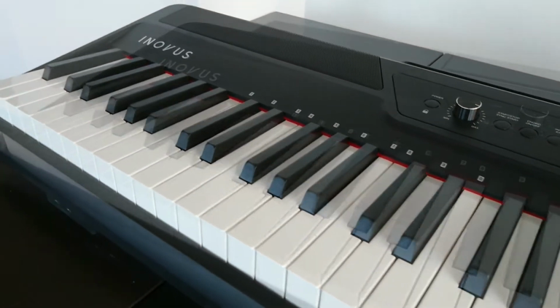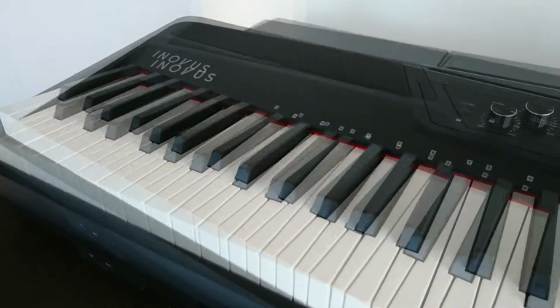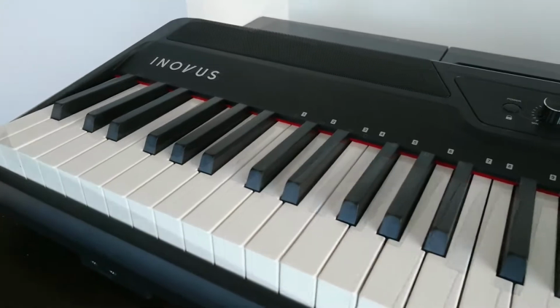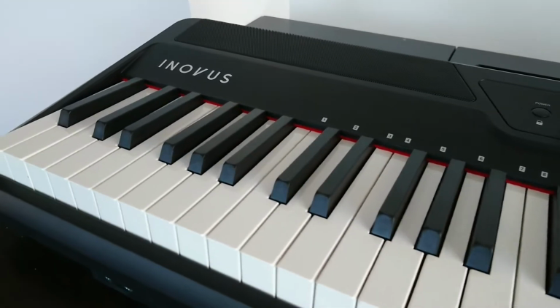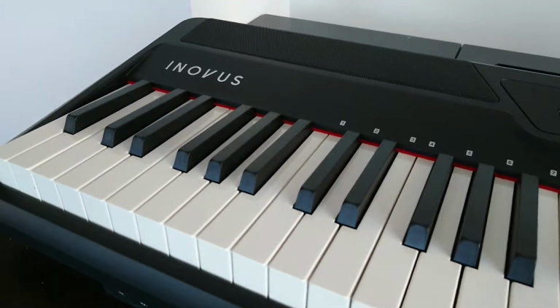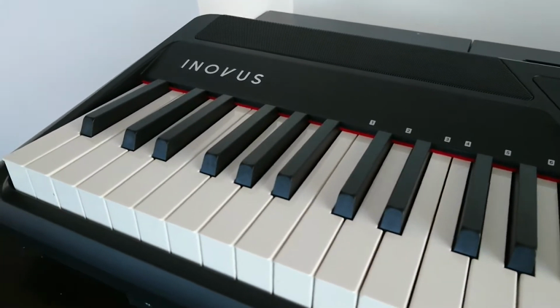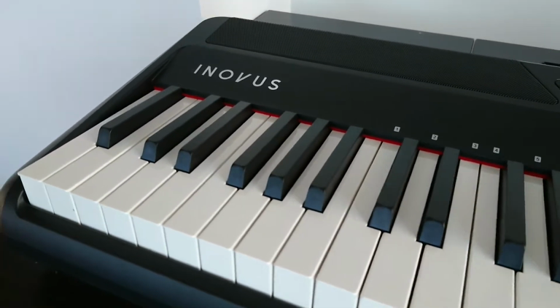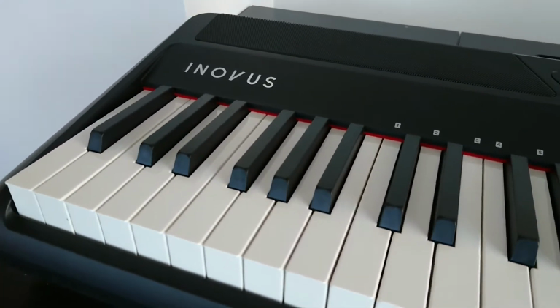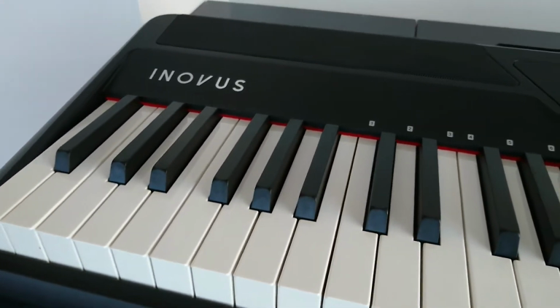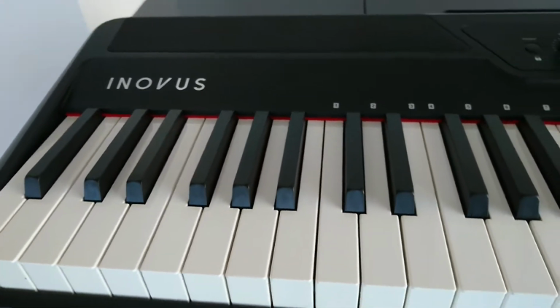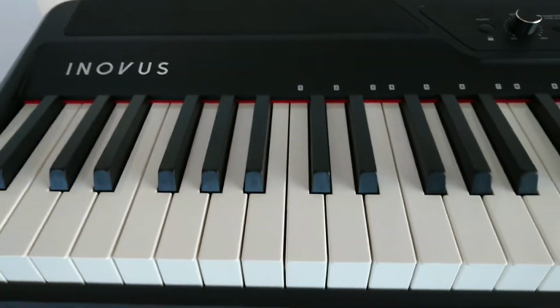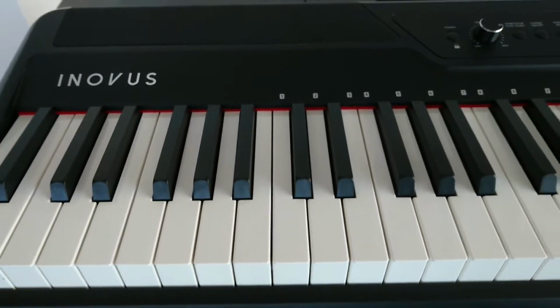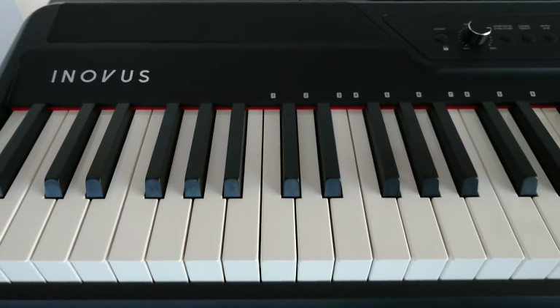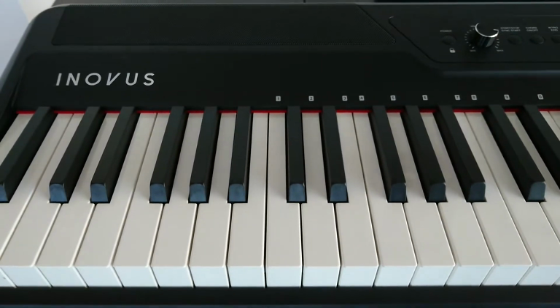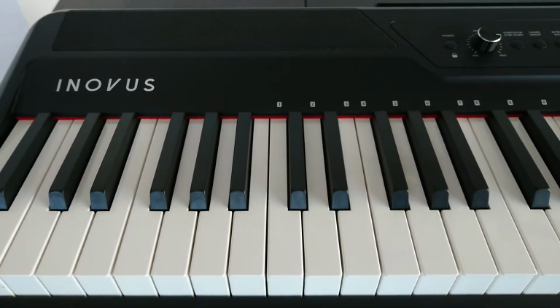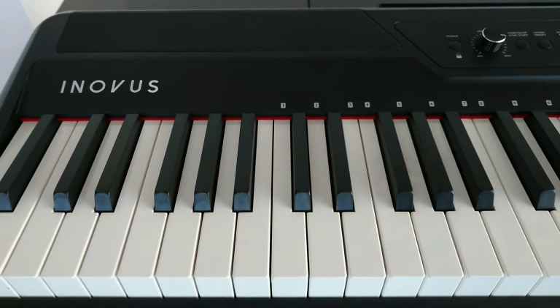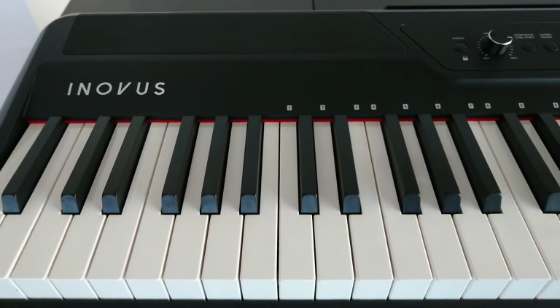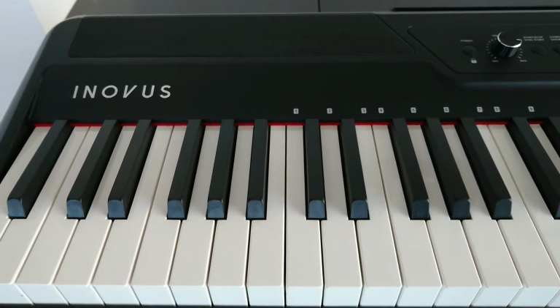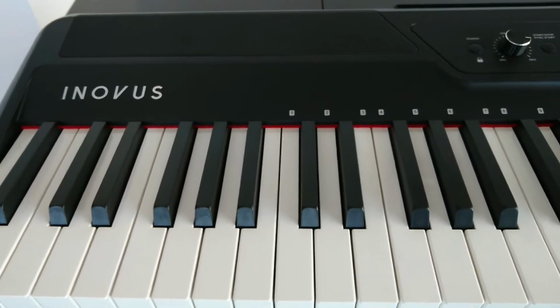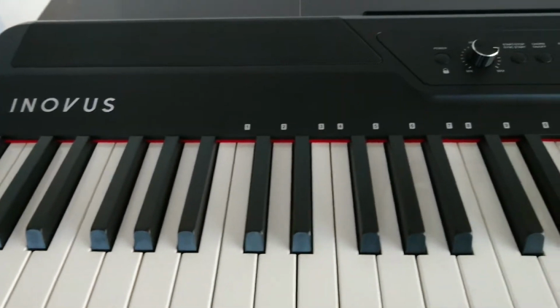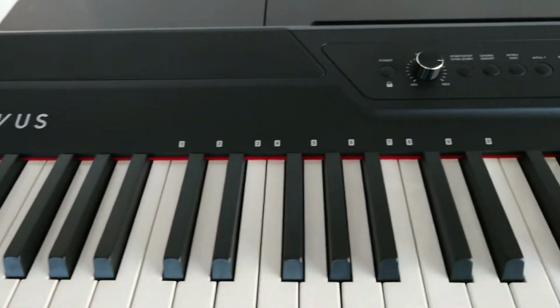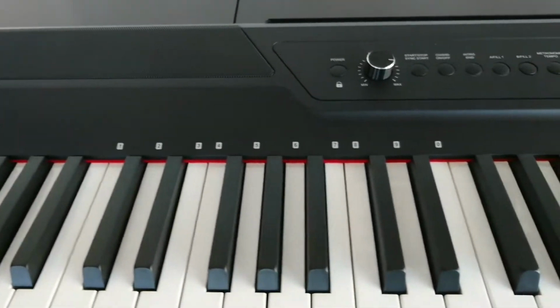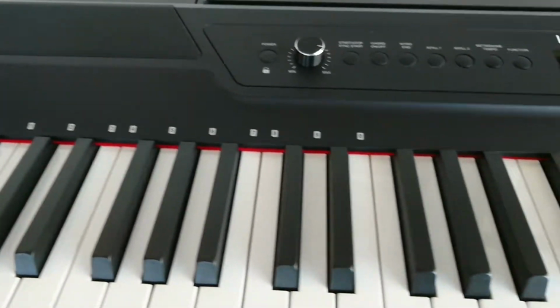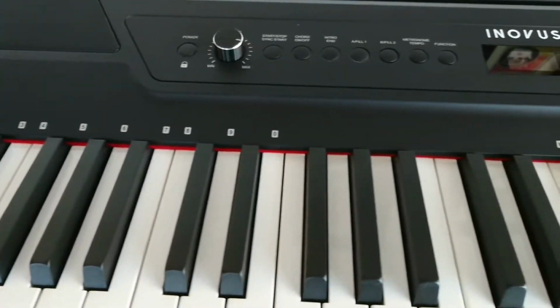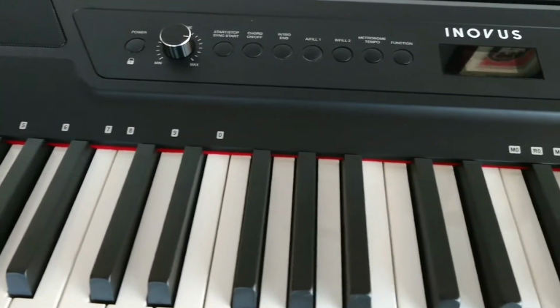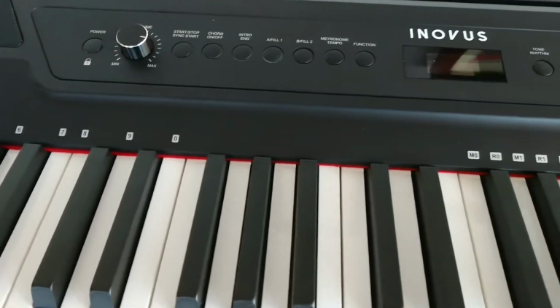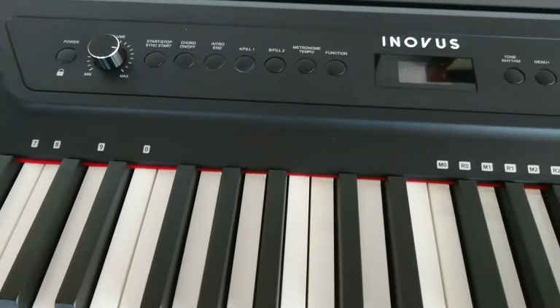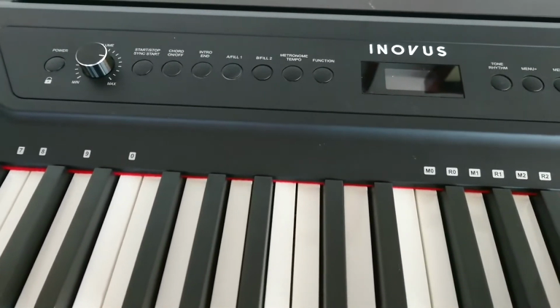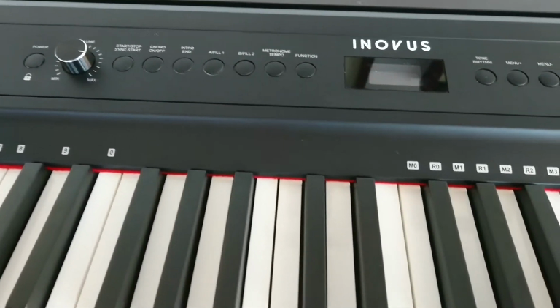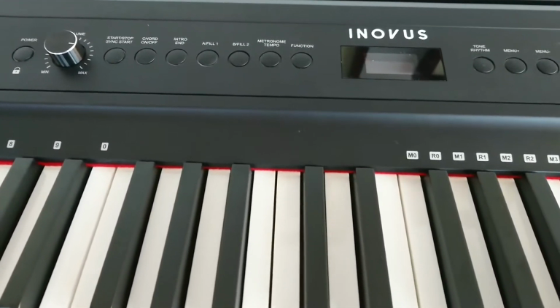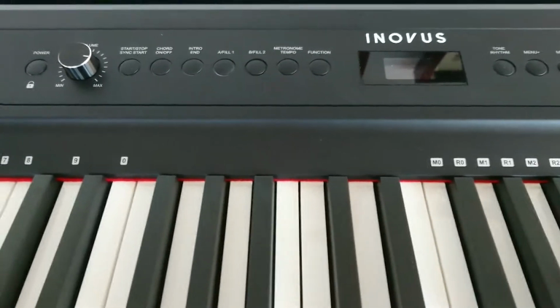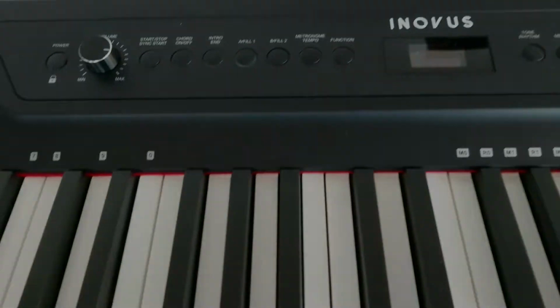Hey everyone, I'm going to show you my new digital piano I bought. I've always wanted to learn to play, but I never got around to it. I bought this one after seeing some reviews on YouTube and online — the Innovus i88.